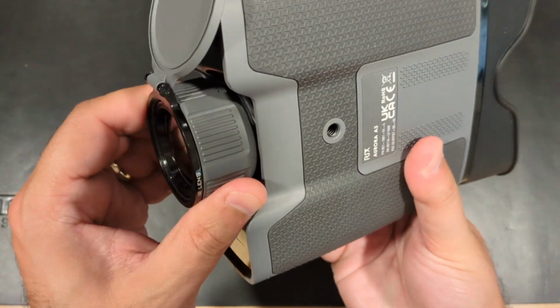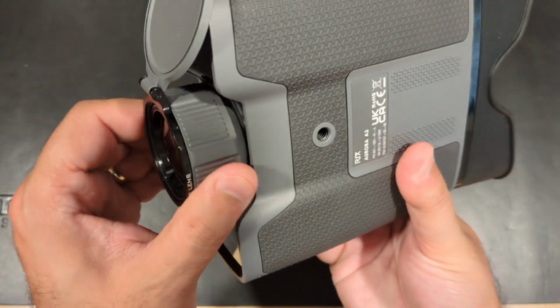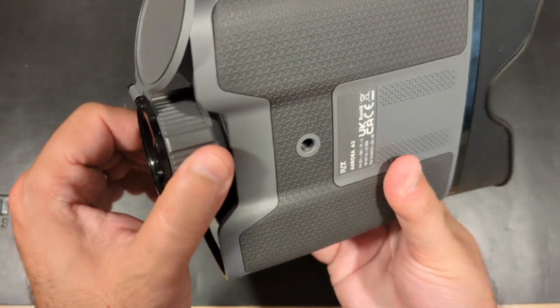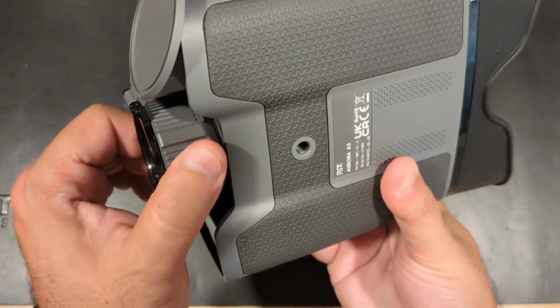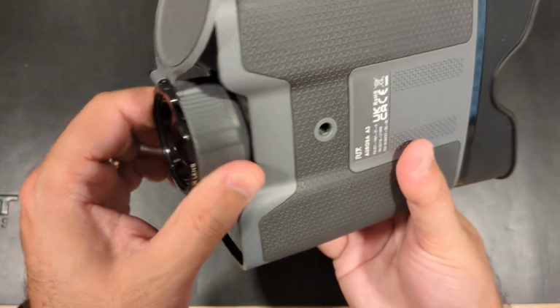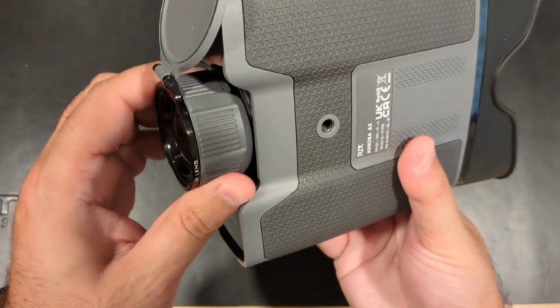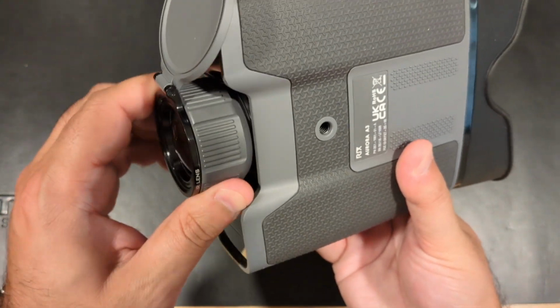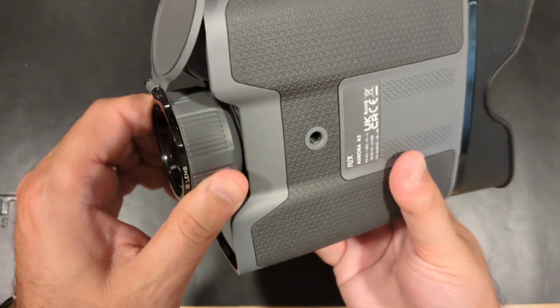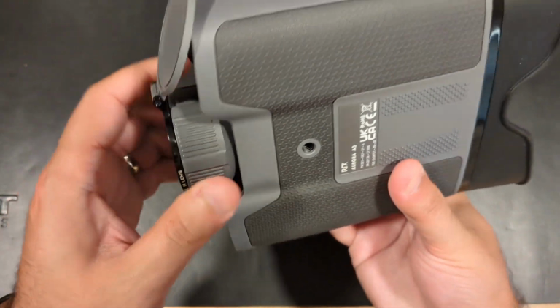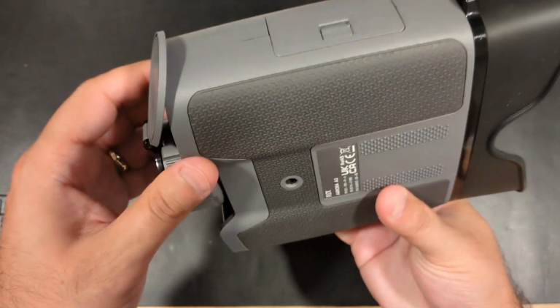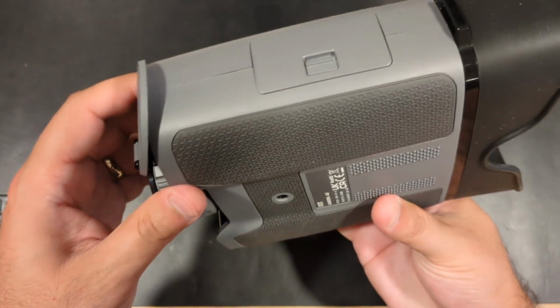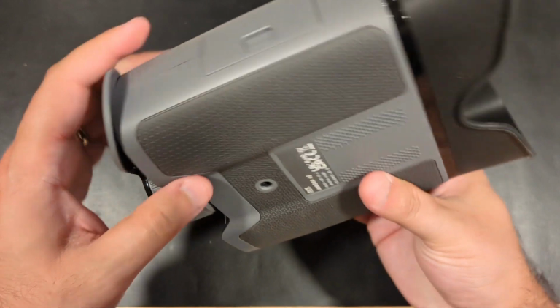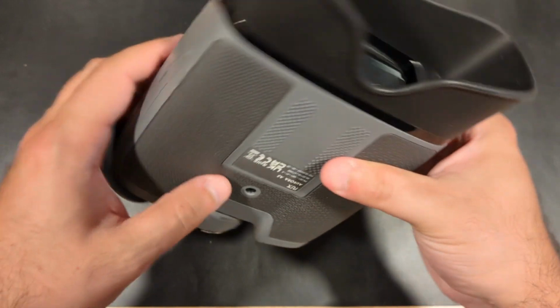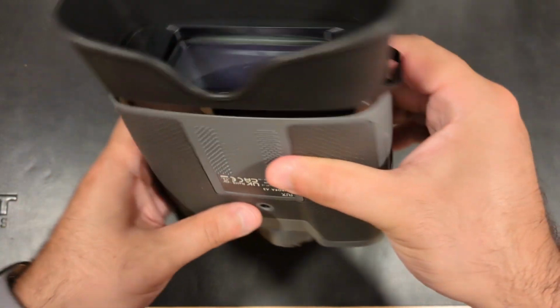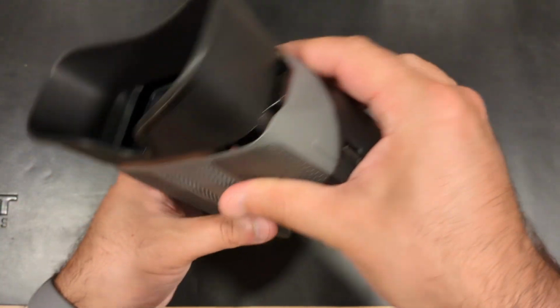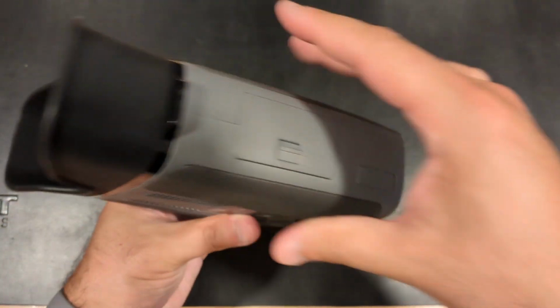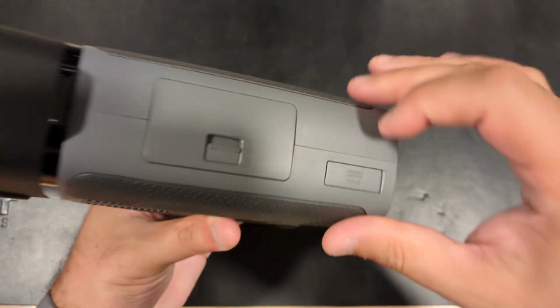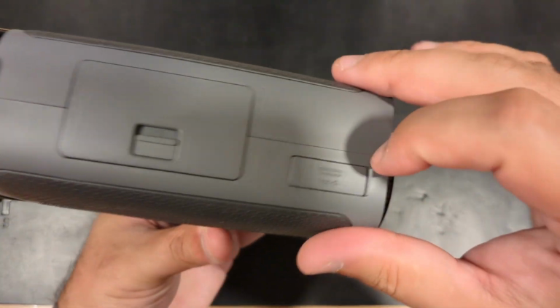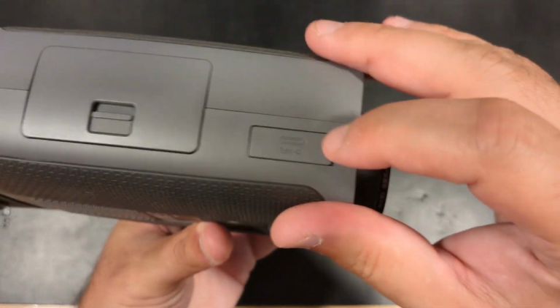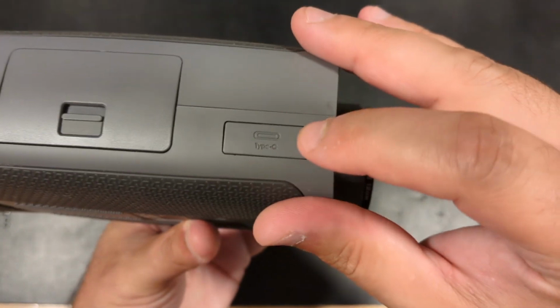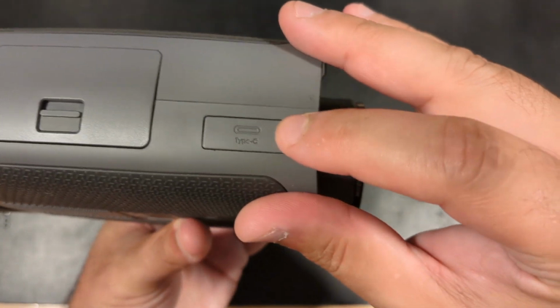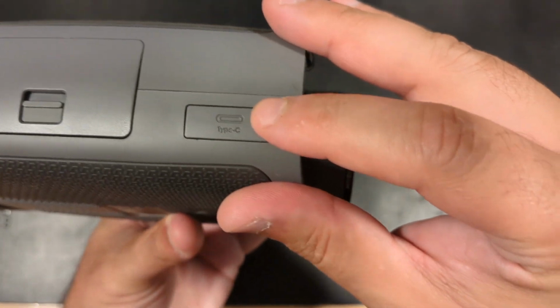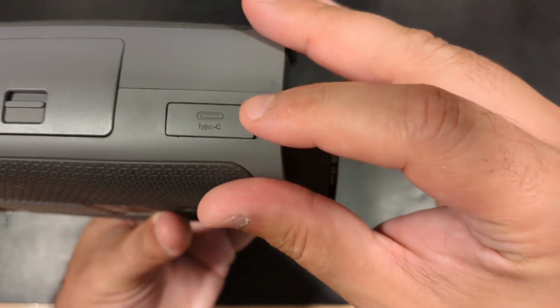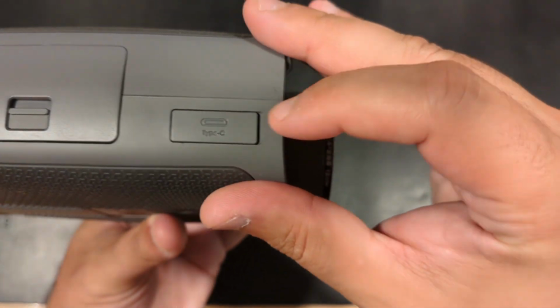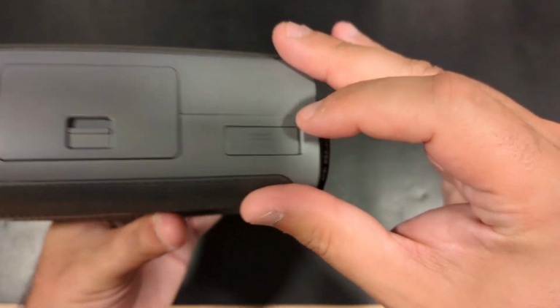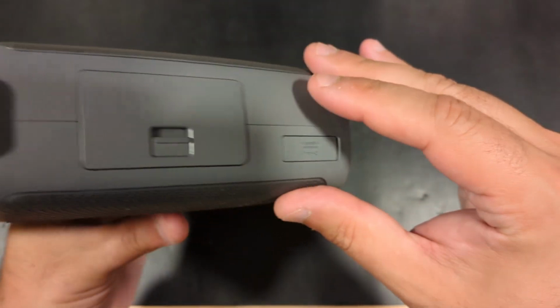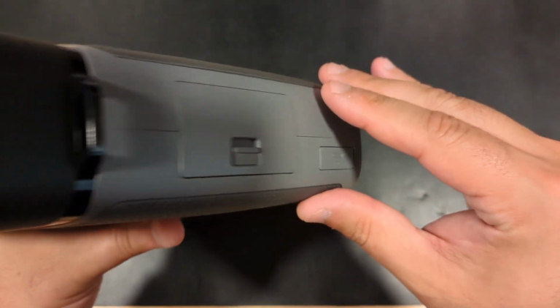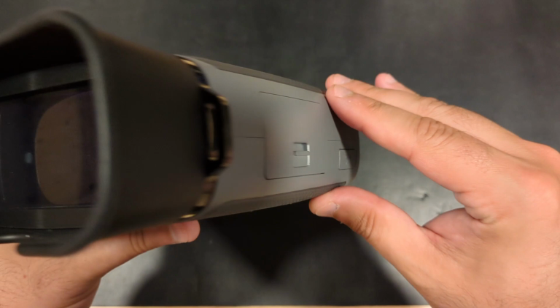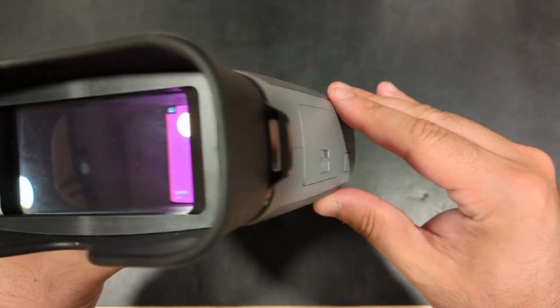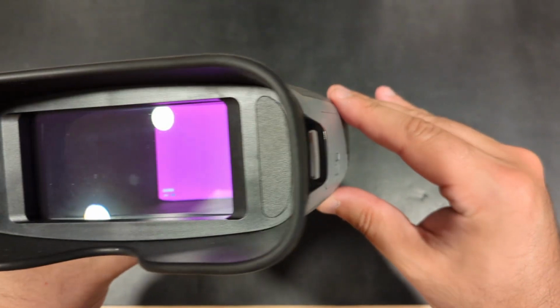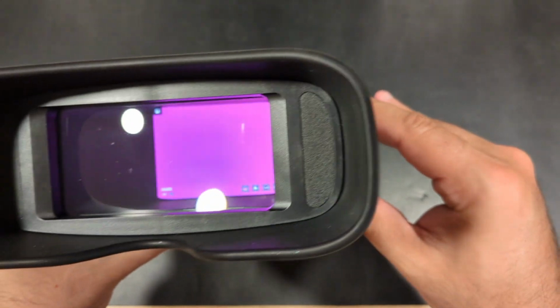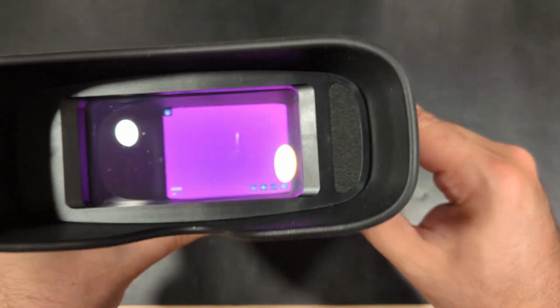The Aurora comes with 32GB of onboard storage for image and video recording and makes it easy to upload your content with a USB Type-C port for transfer.